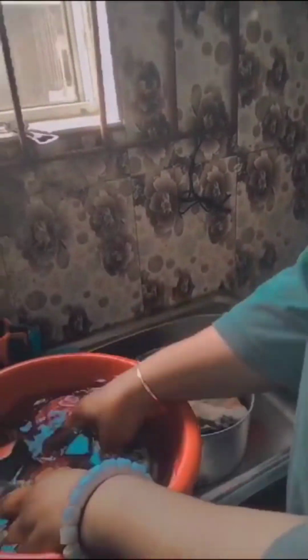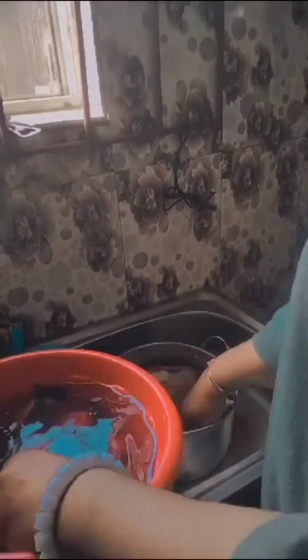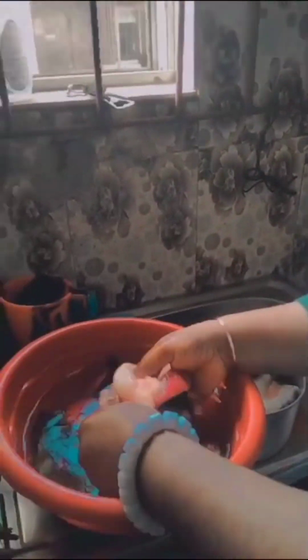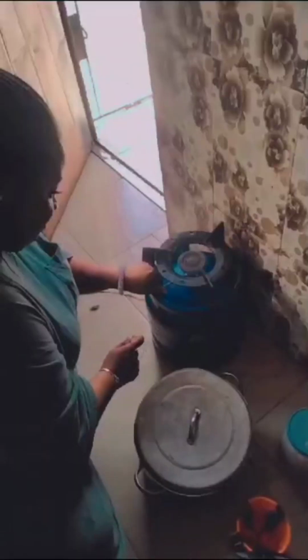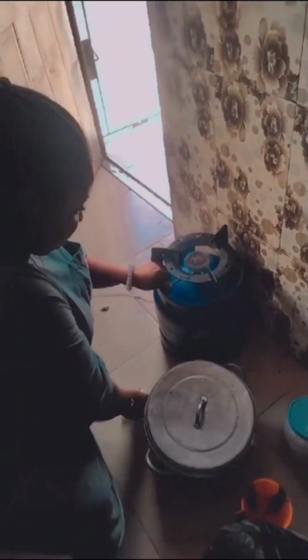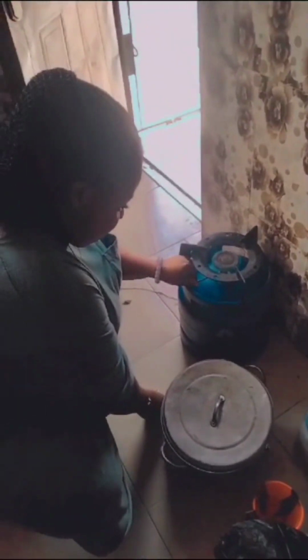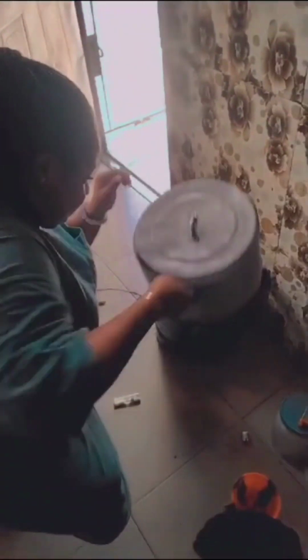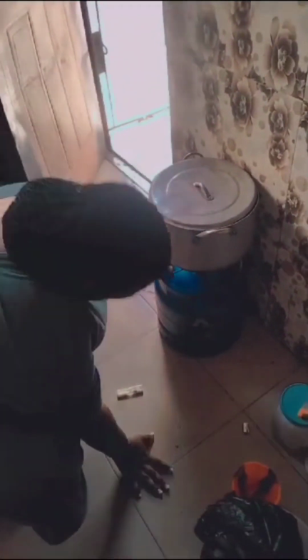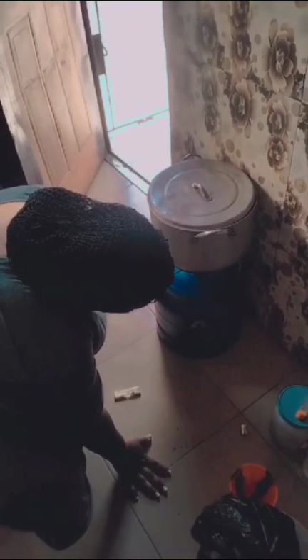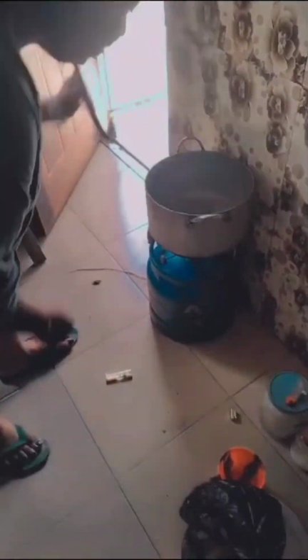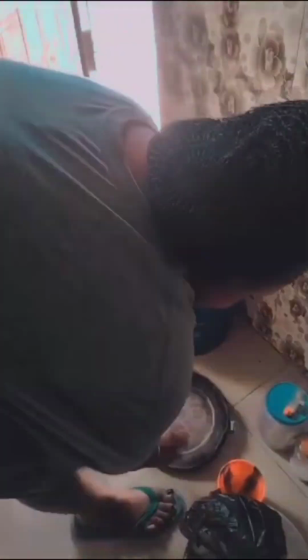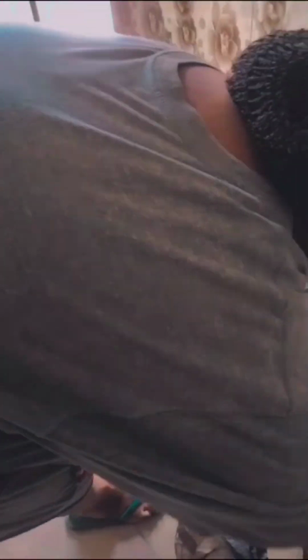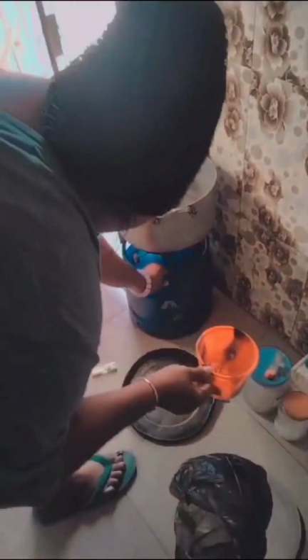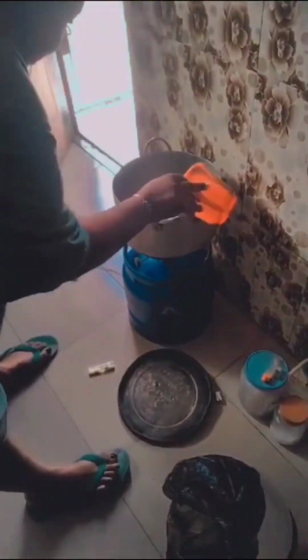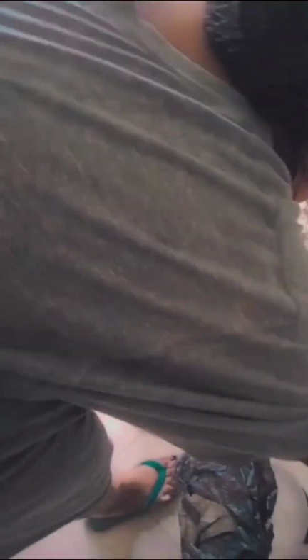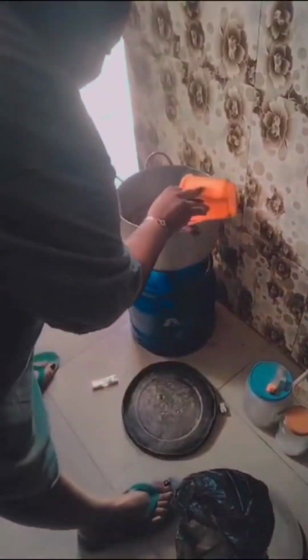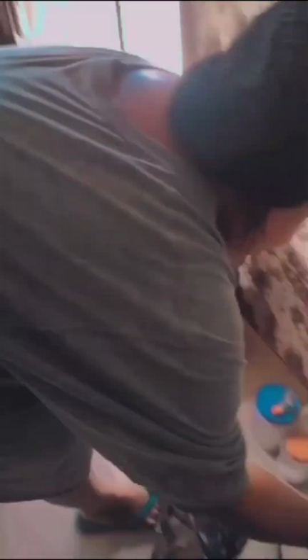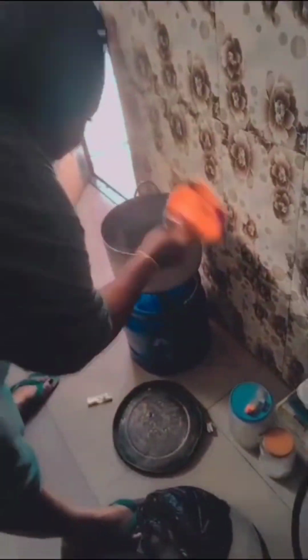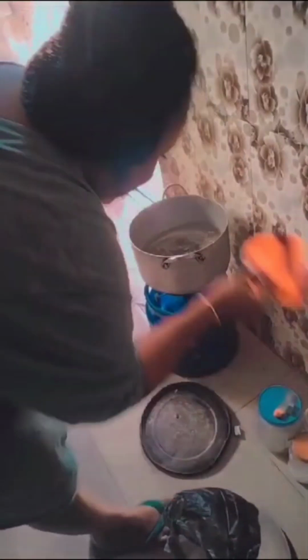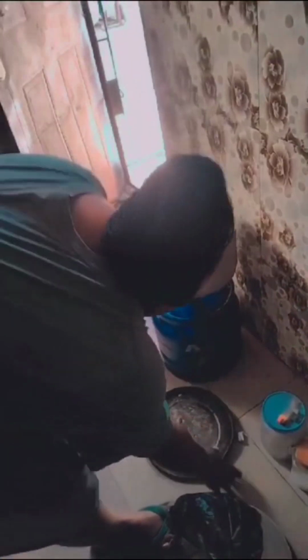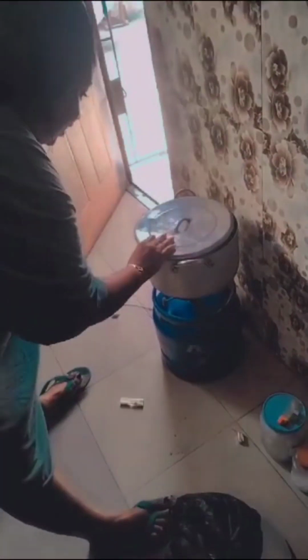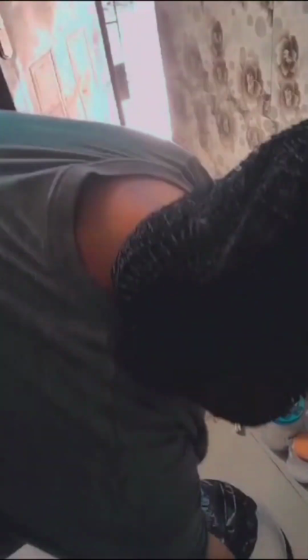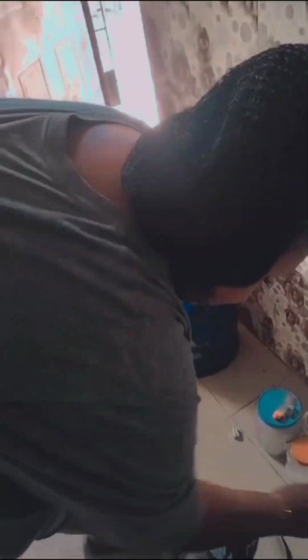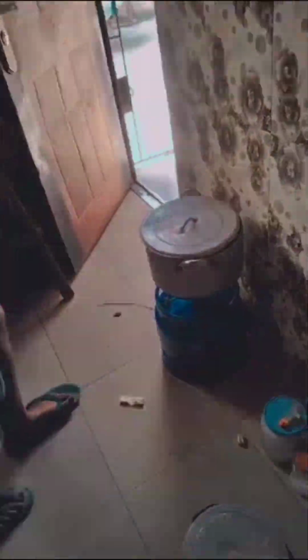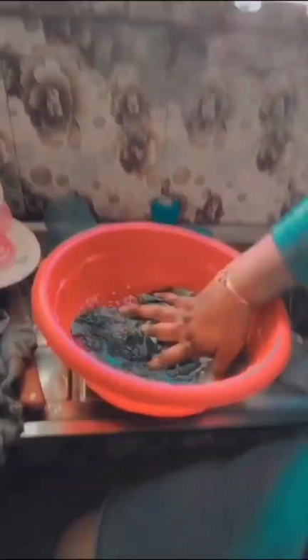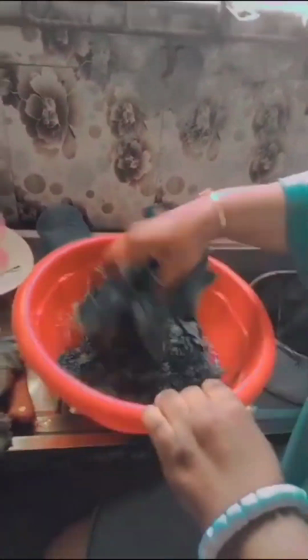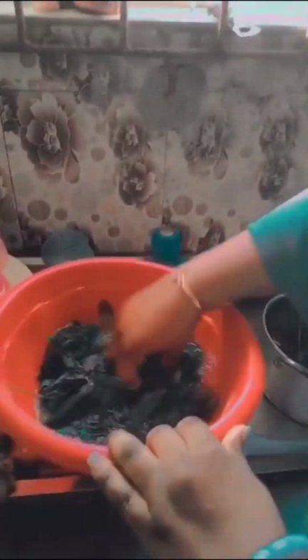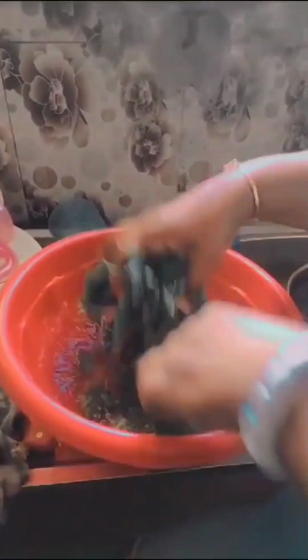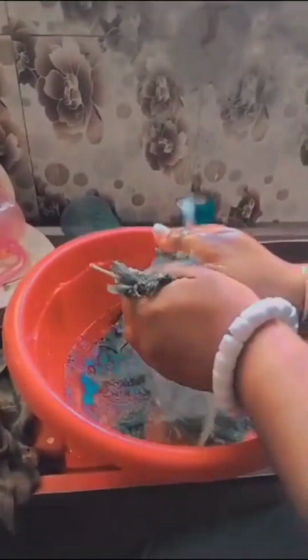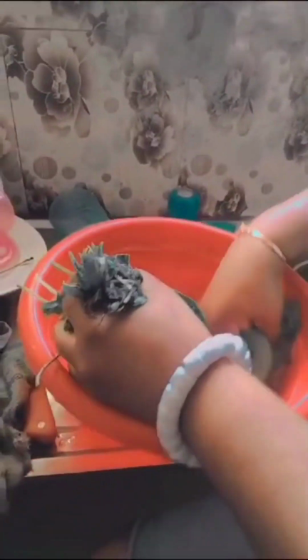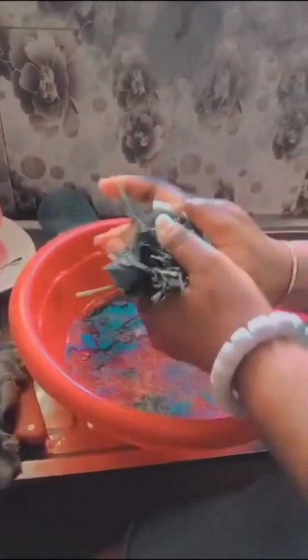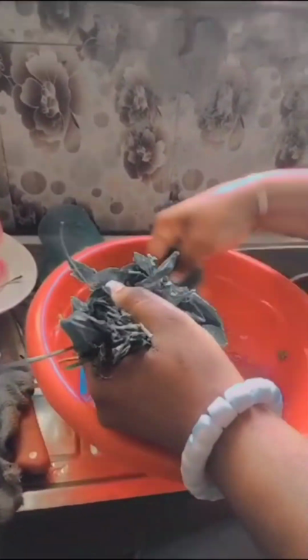Sorry I did not video where I went to the market. This is me setting fire to boil water that I will use to wash the fish. So this is me waiting for the water to boil.